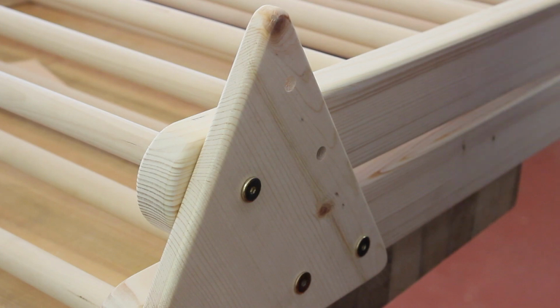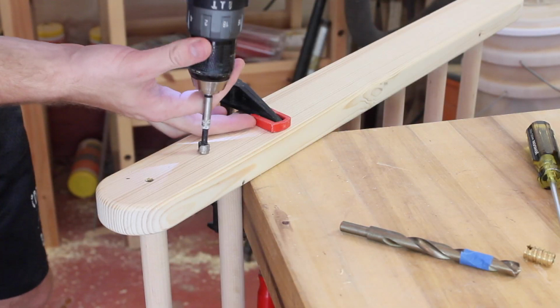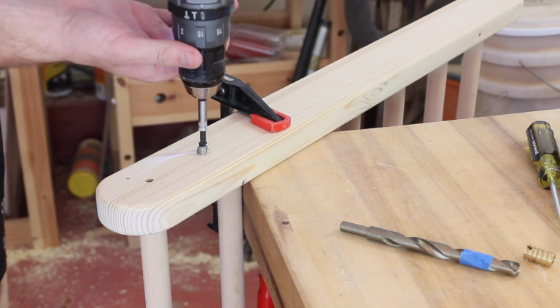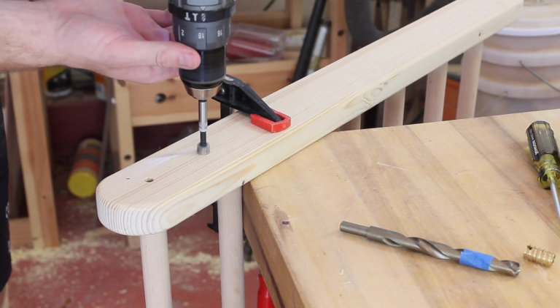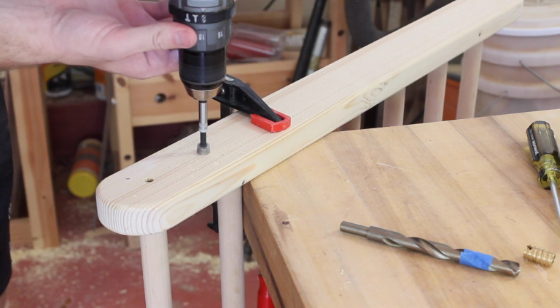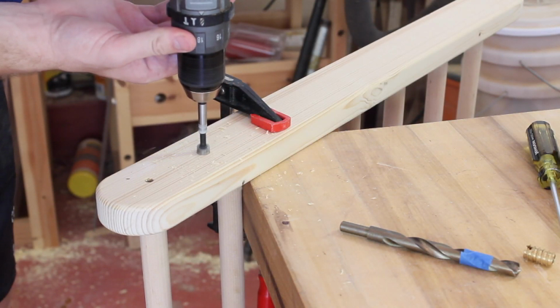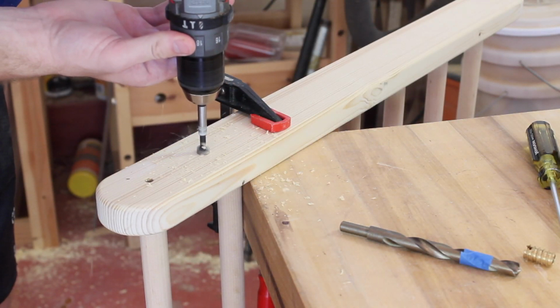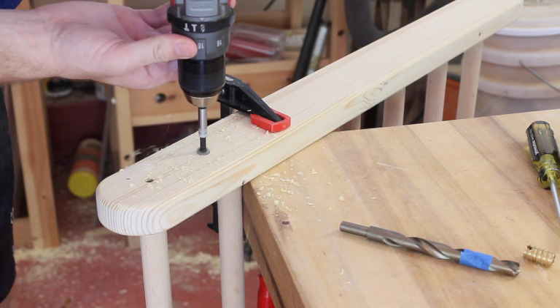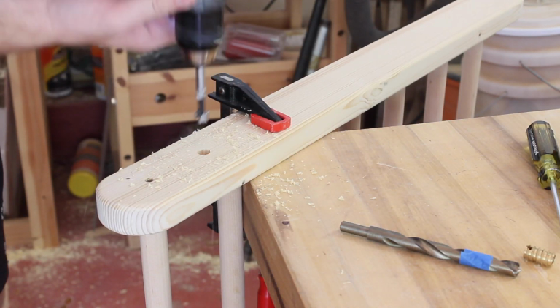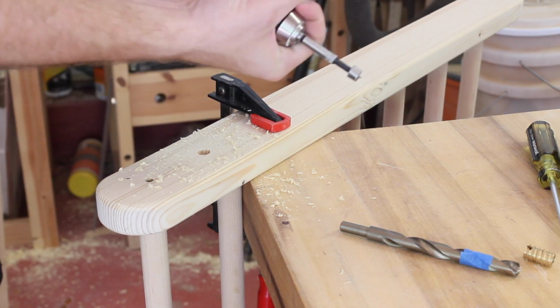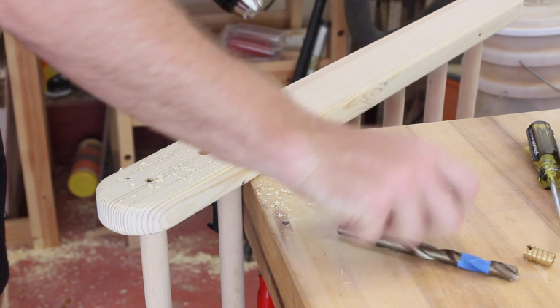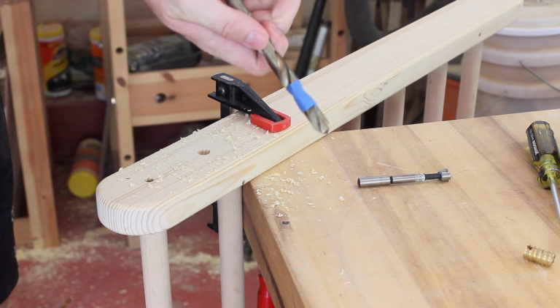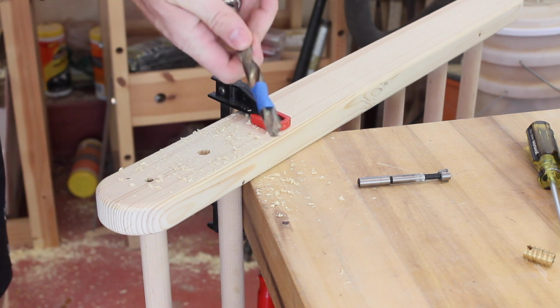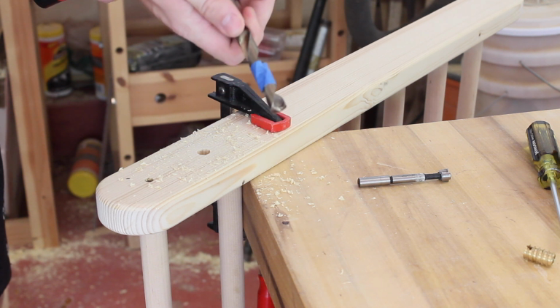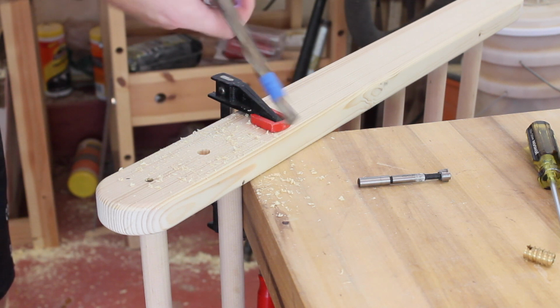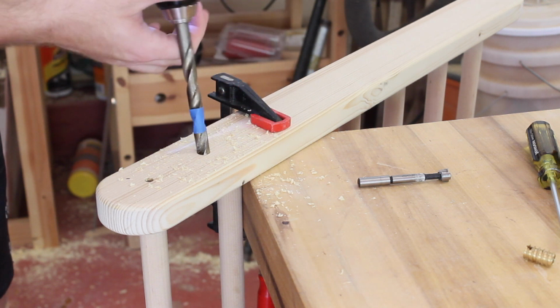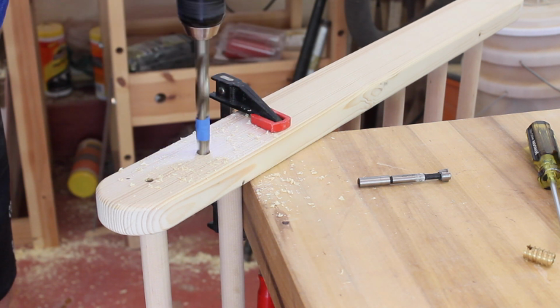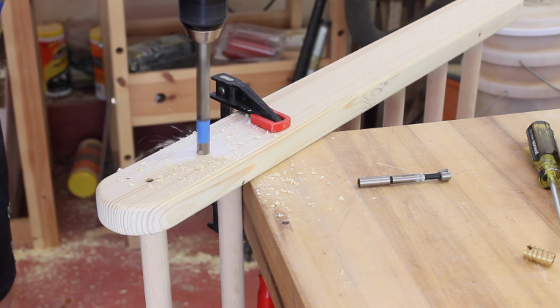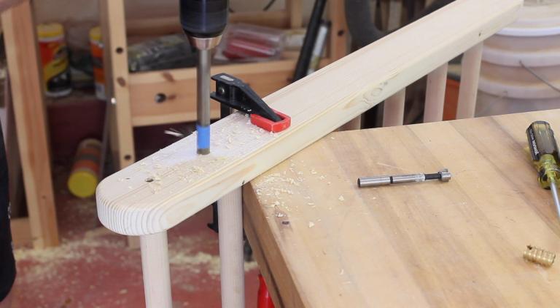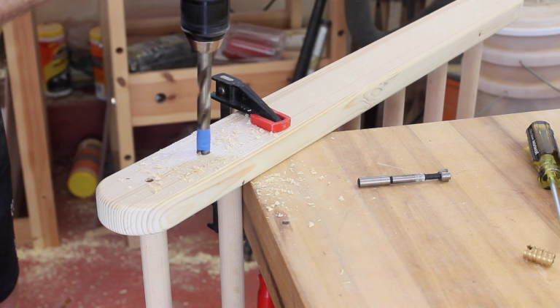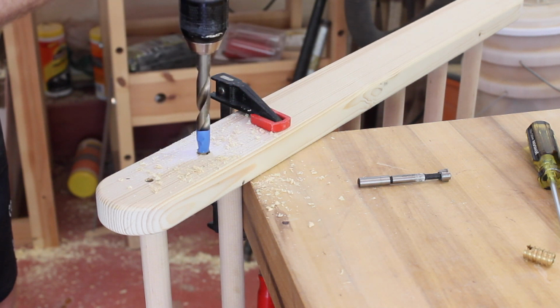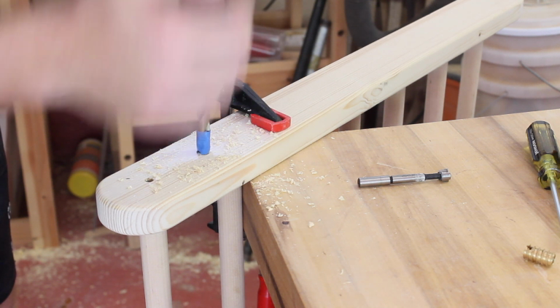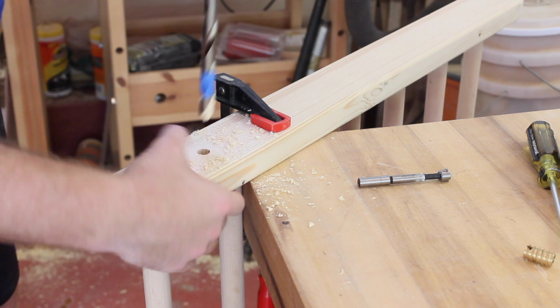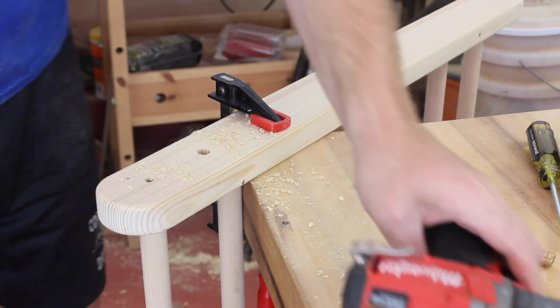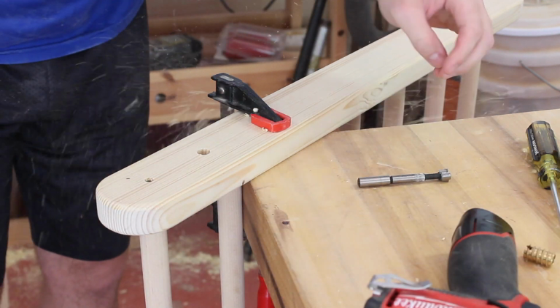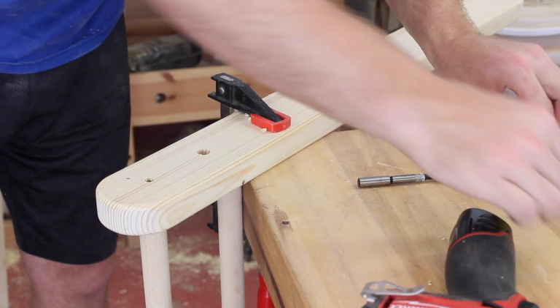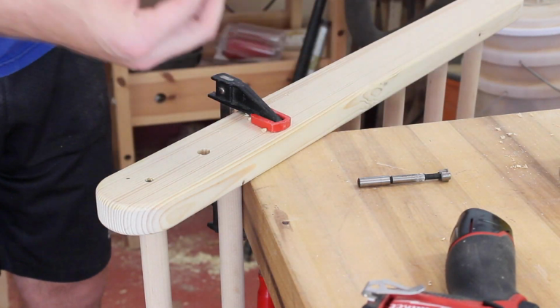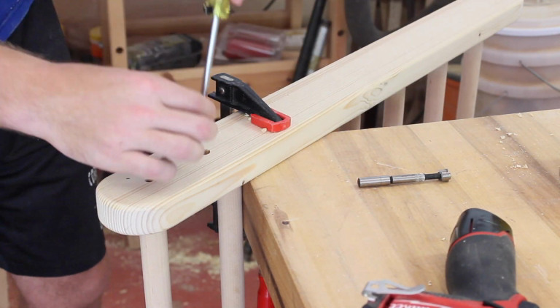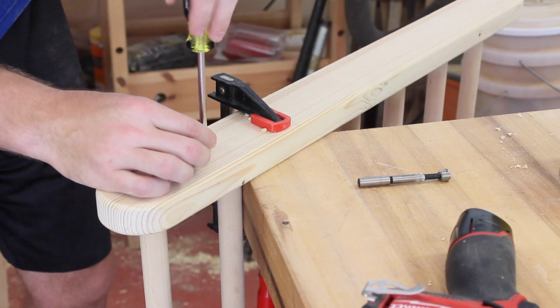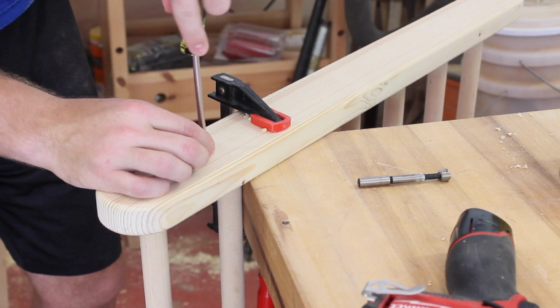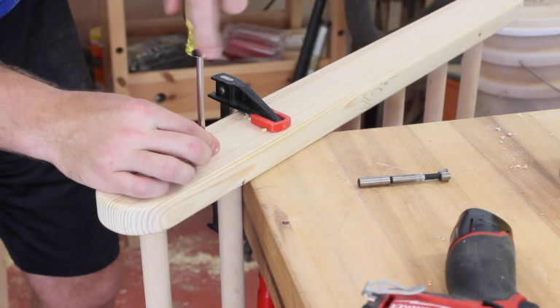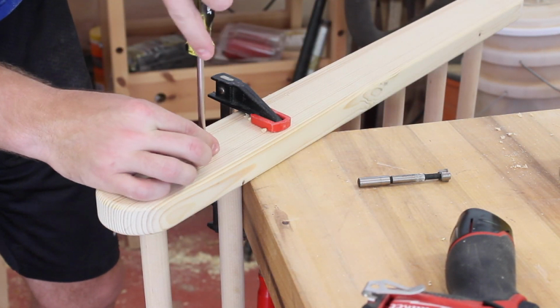I used one of the holes in these side panels to mark where the threaded insert needed to be installed. I'm using a Forstner bit to get the hole started because it has the brad point, but I finished it off with a twist bit because I noticed that the threaded insert went into those holes a little bit better when I was testing them out.